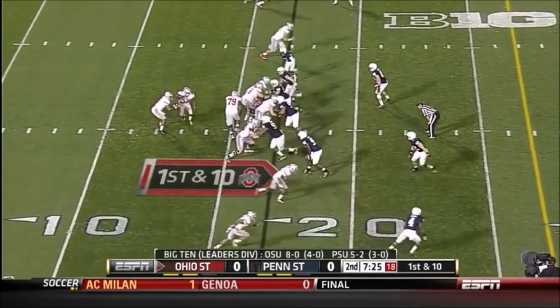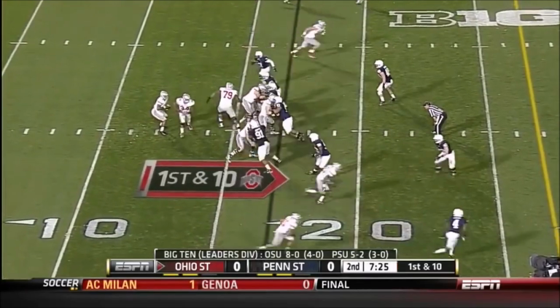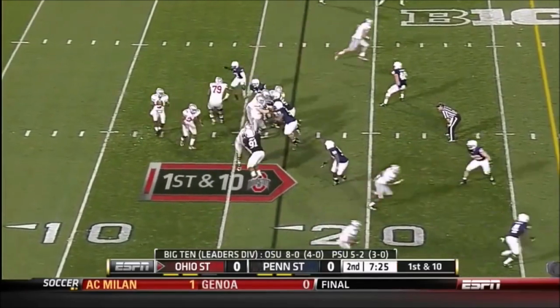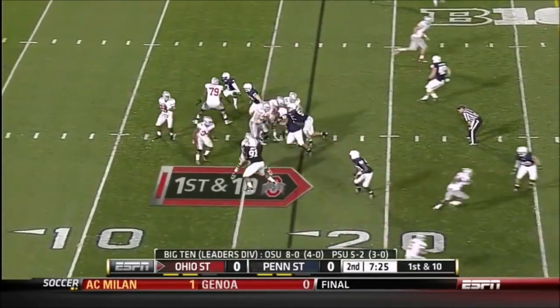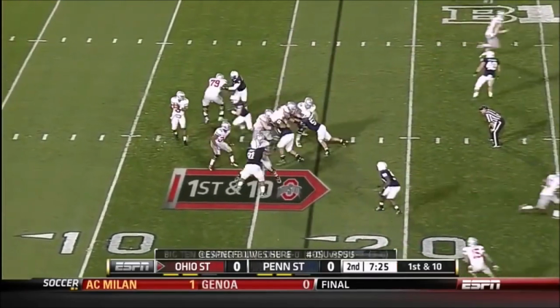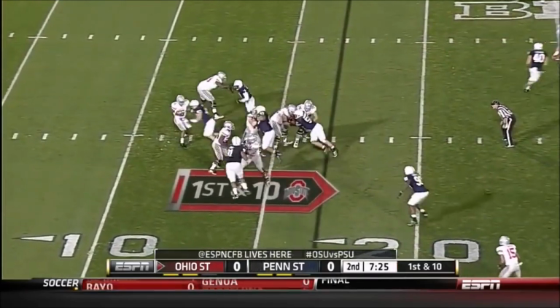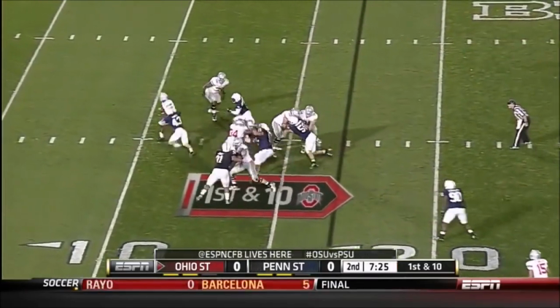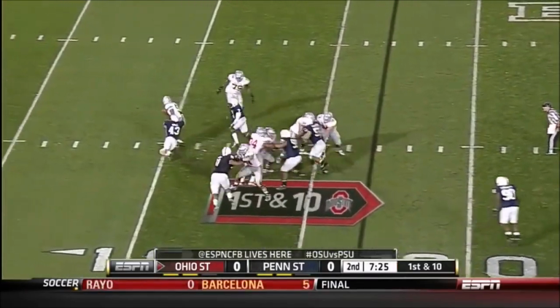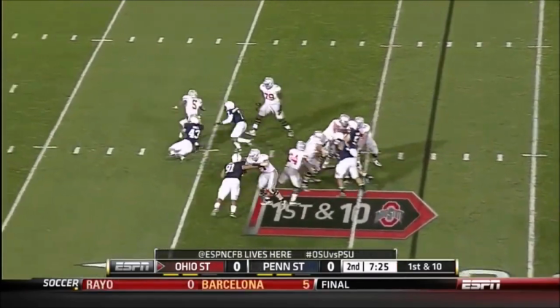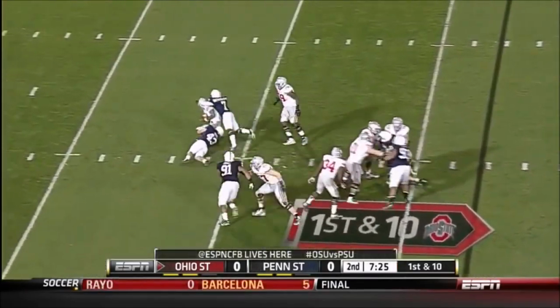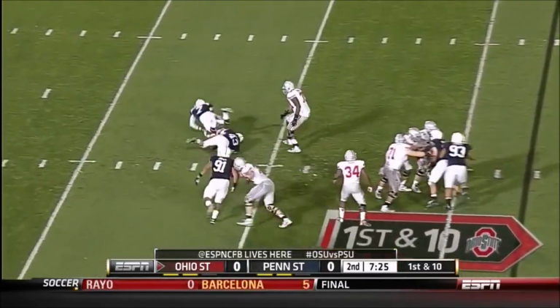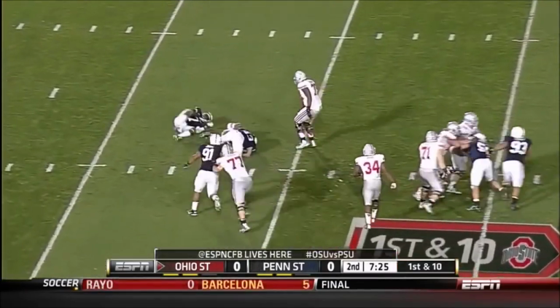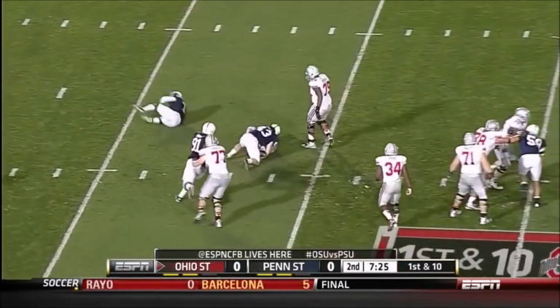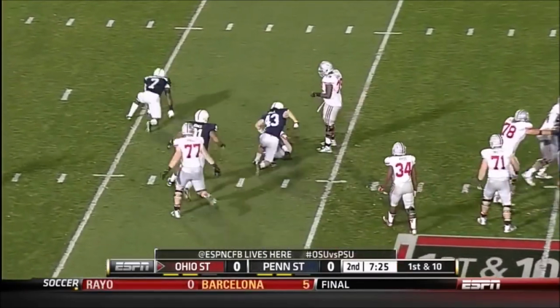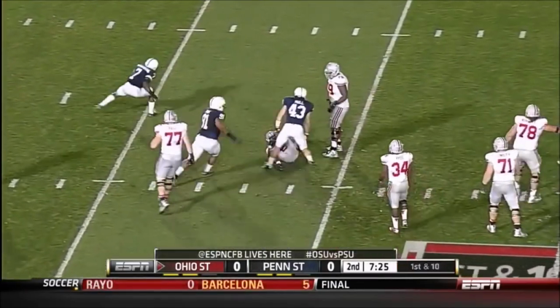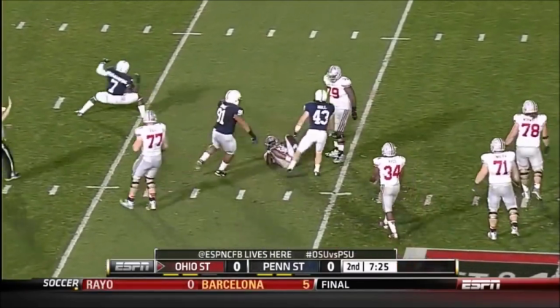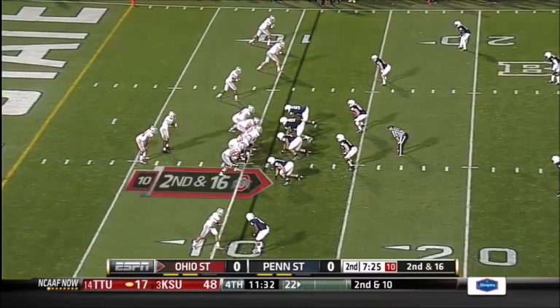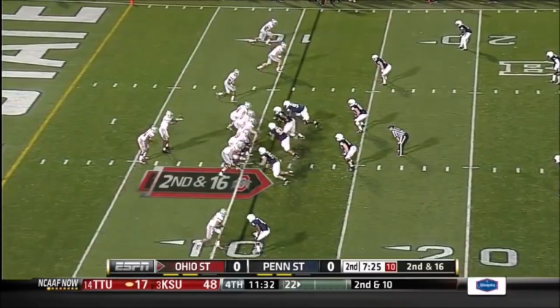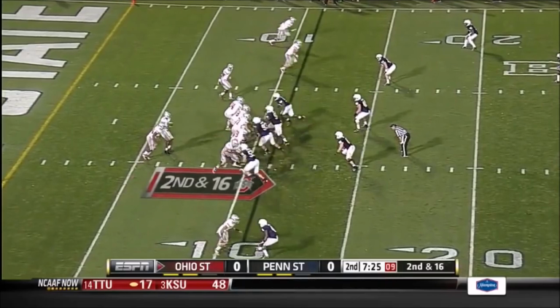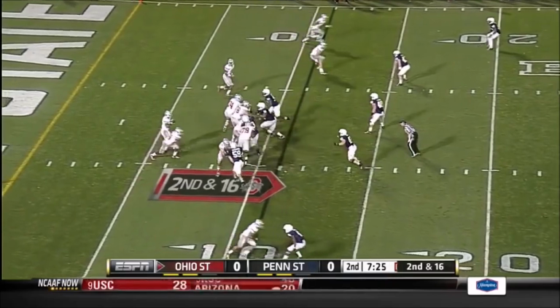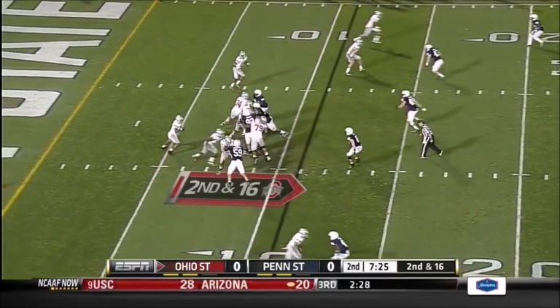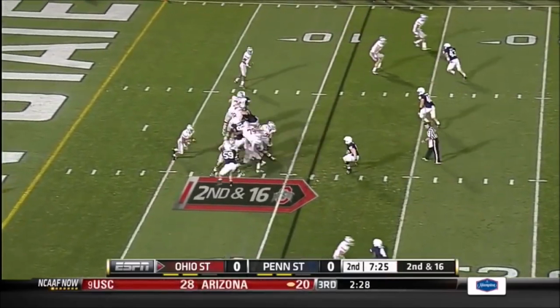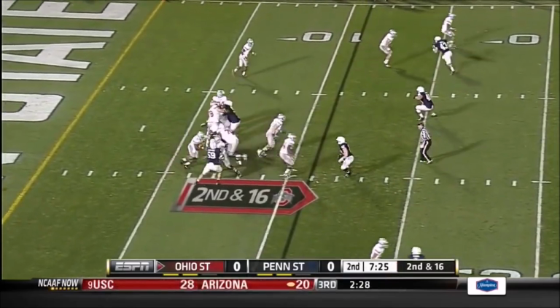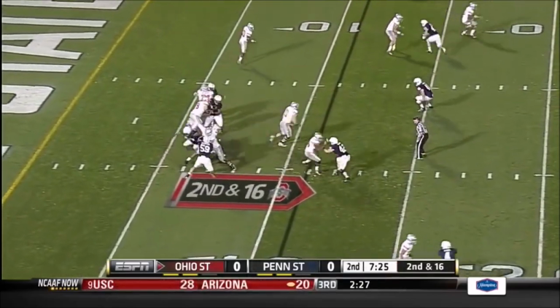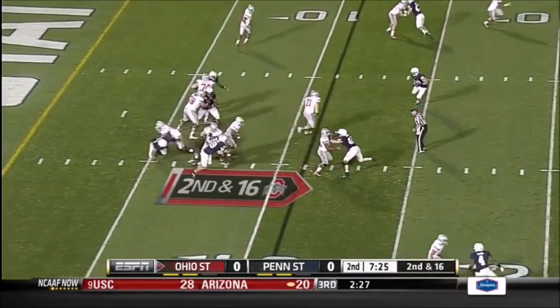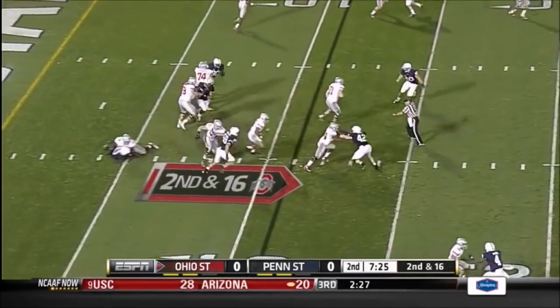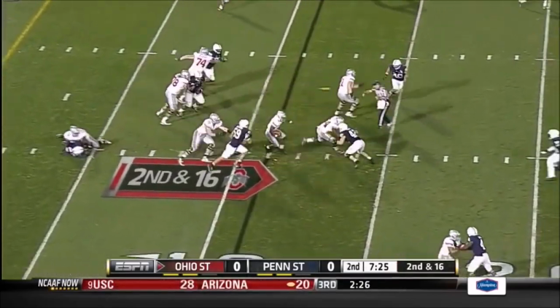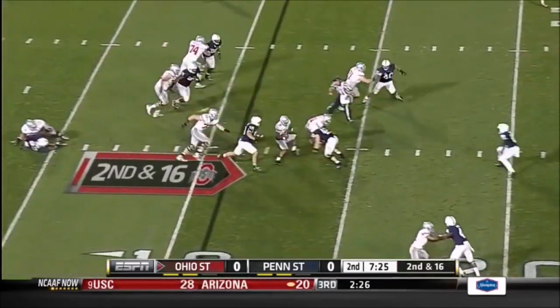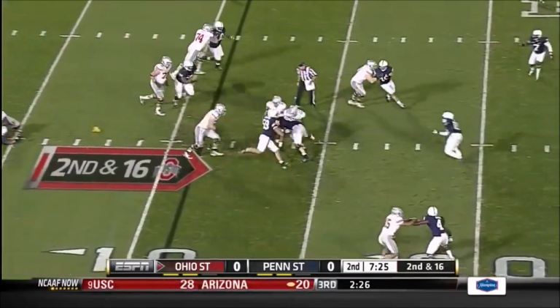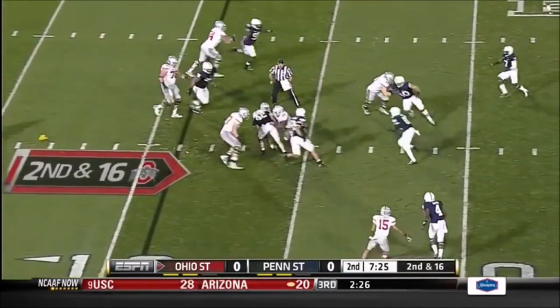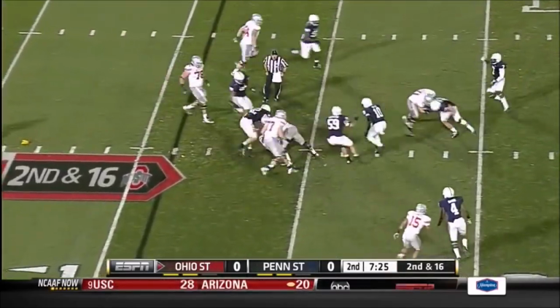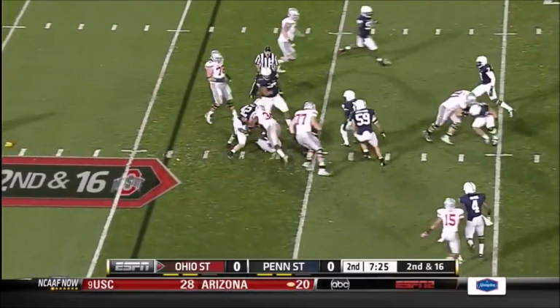A Big Ten defensive struggle has broken out here and it continues. Ohio State is 13th in the country in scoring defense, starting the night allowing under 16 points per game.